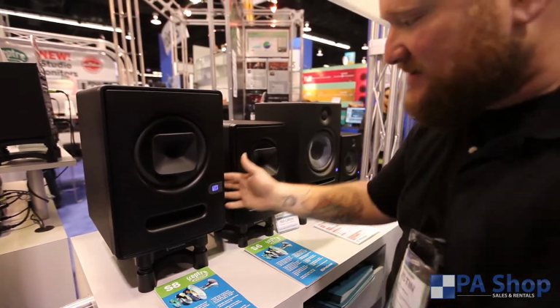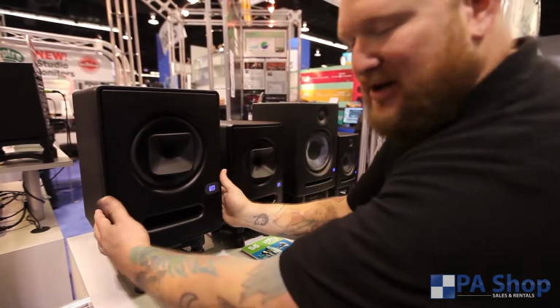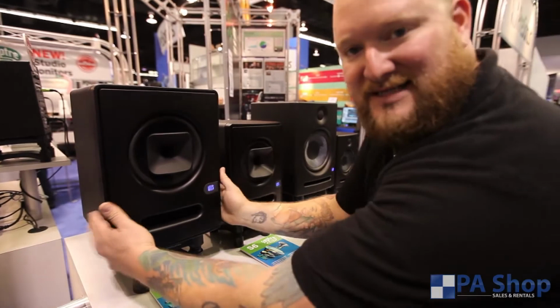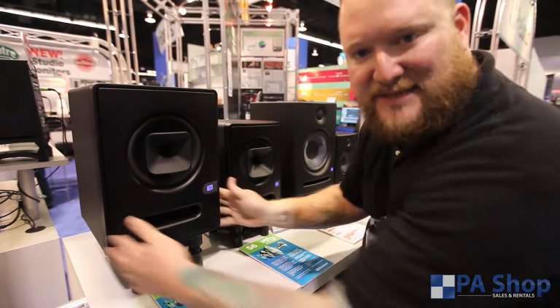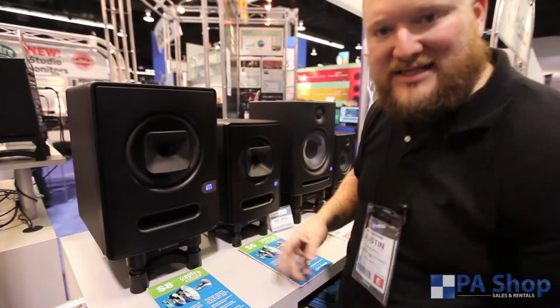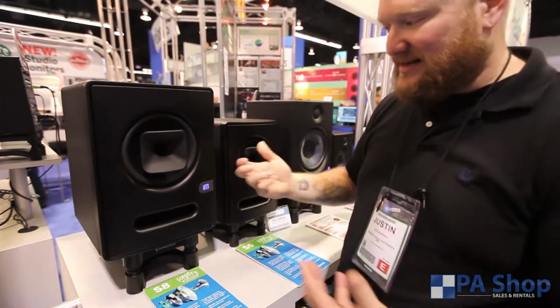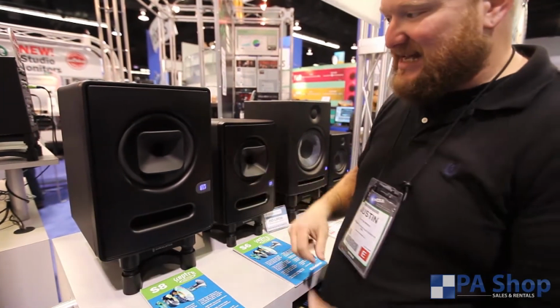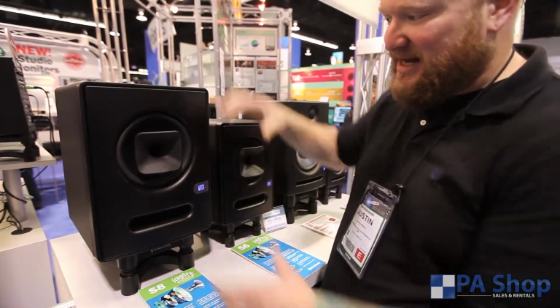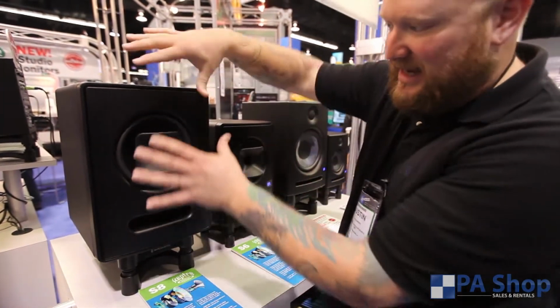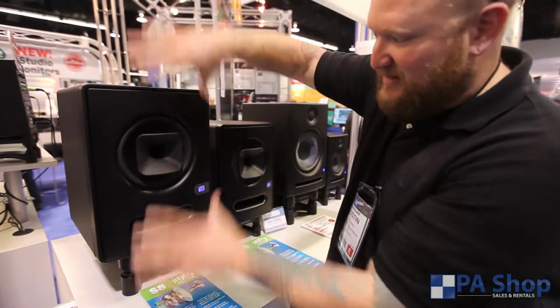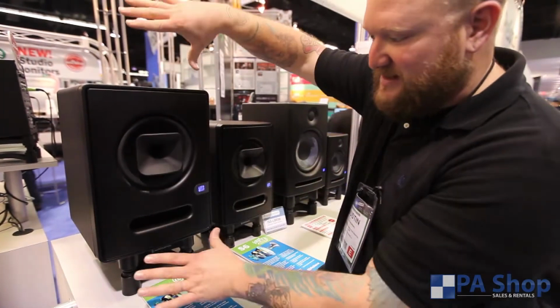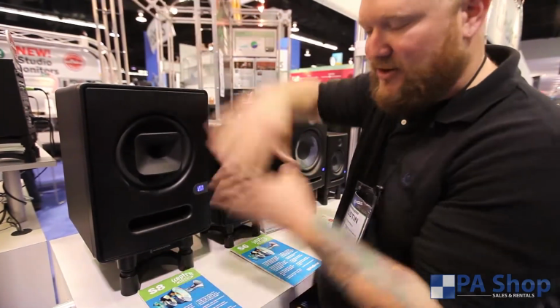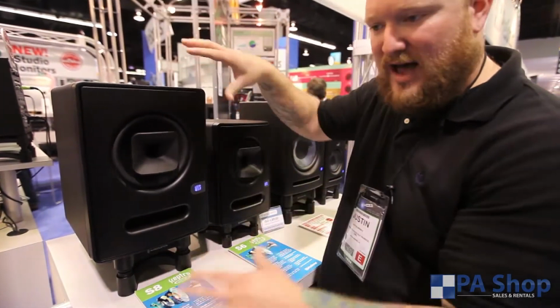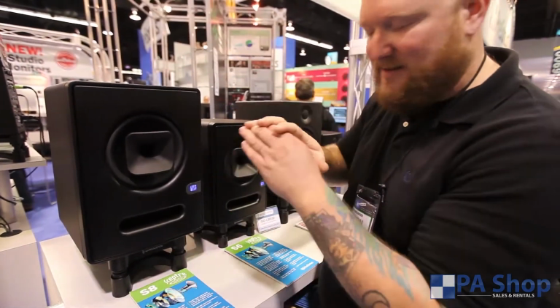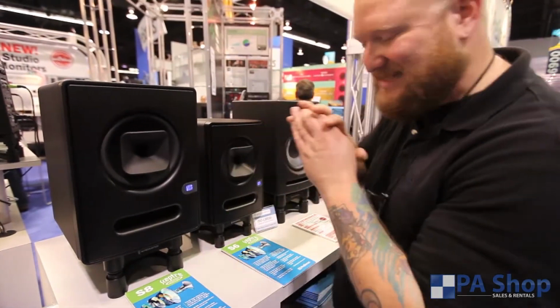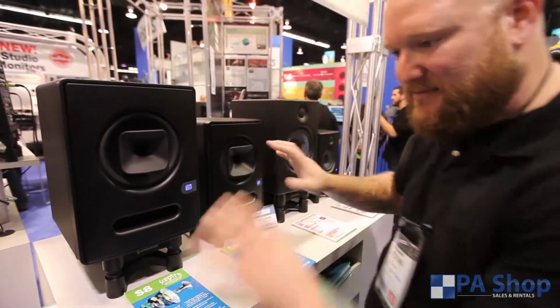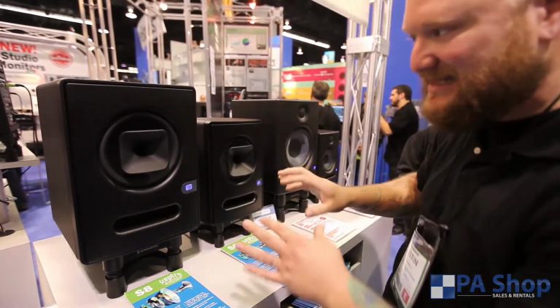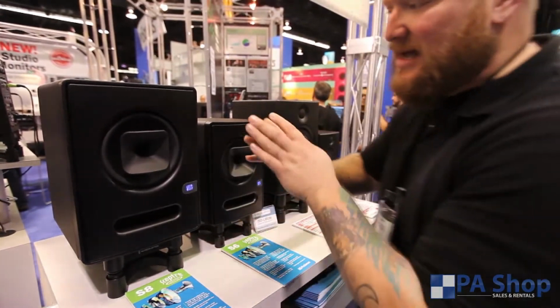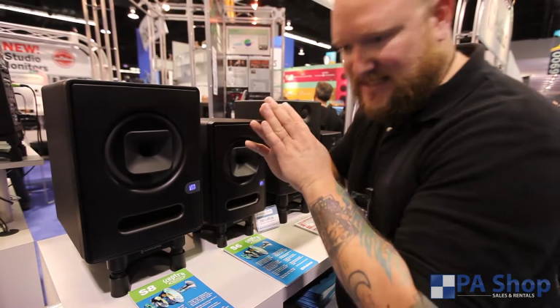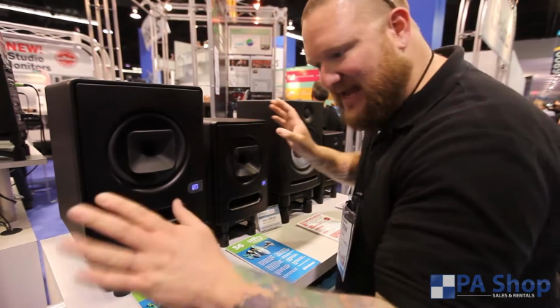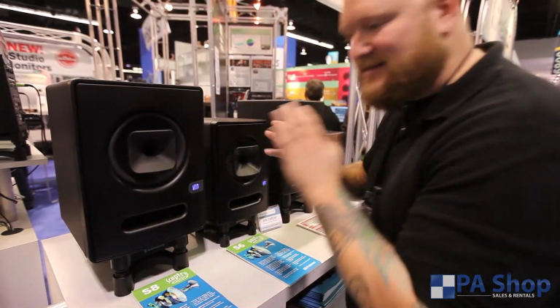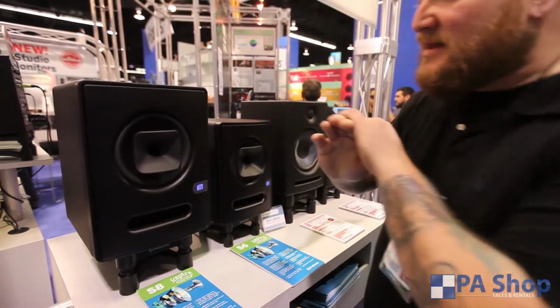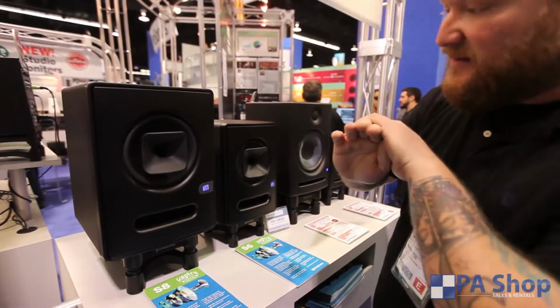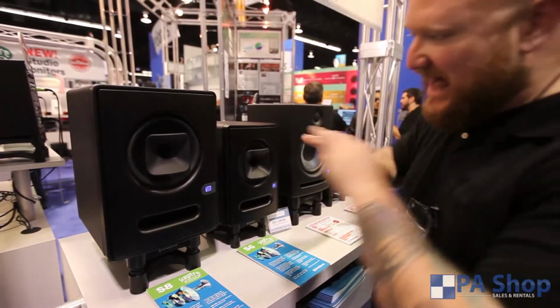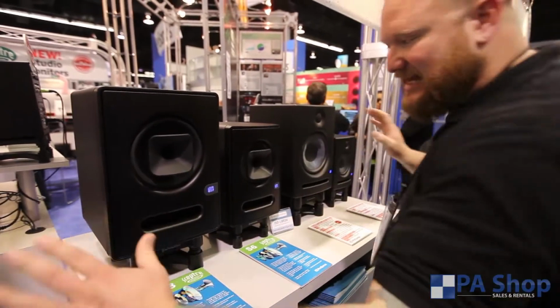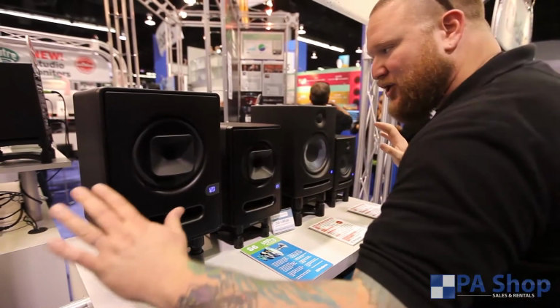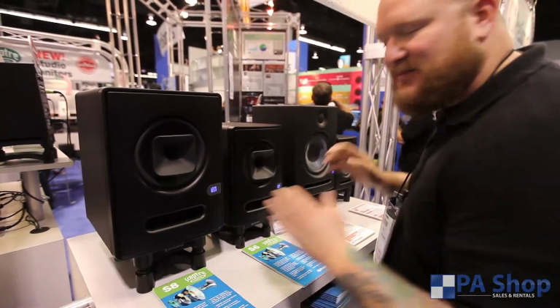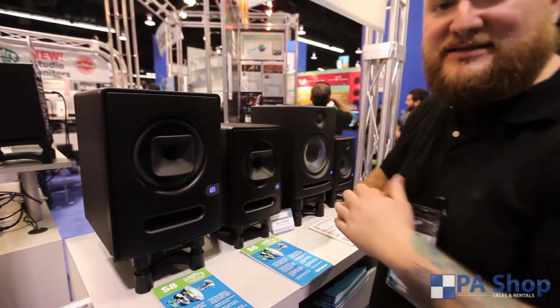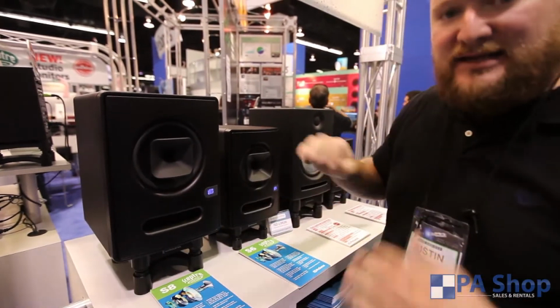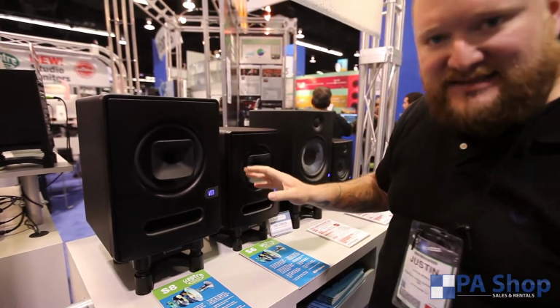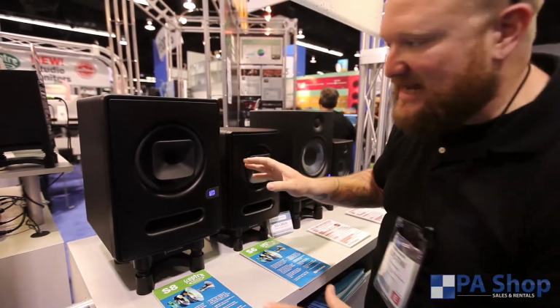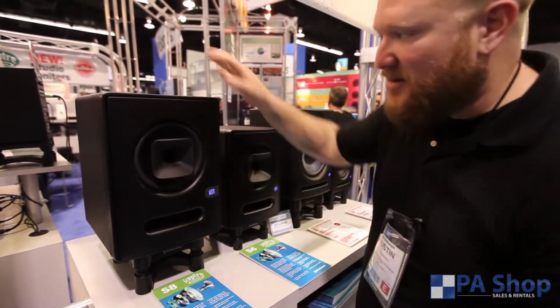We use a computer inside this box to run DSP to make everything tuned, aligned, to make it sound amazing. The space, the flat frequency response — this is a sick sounding monitor. This is your pro studio monitor right here.